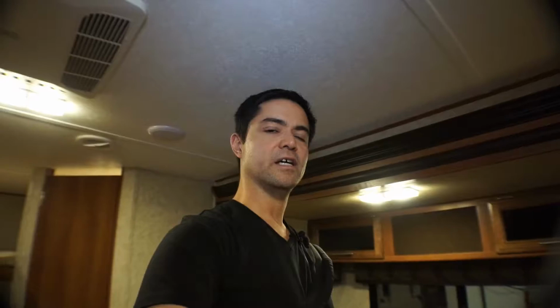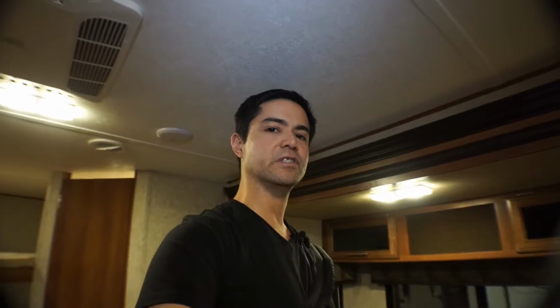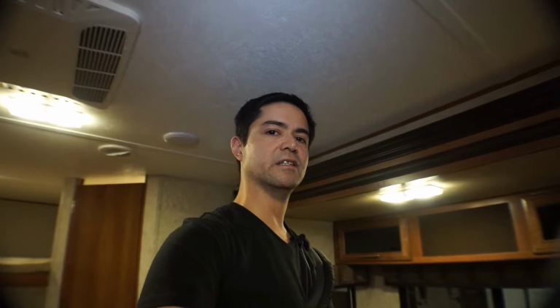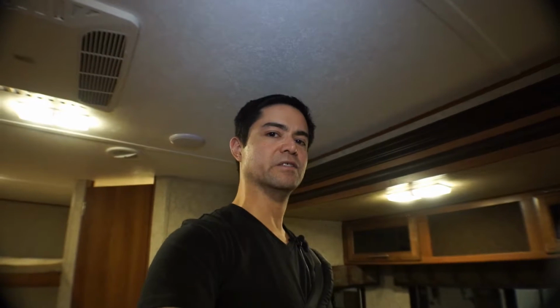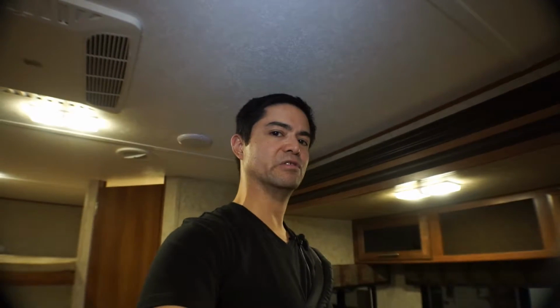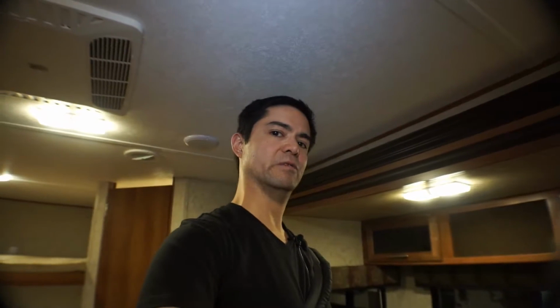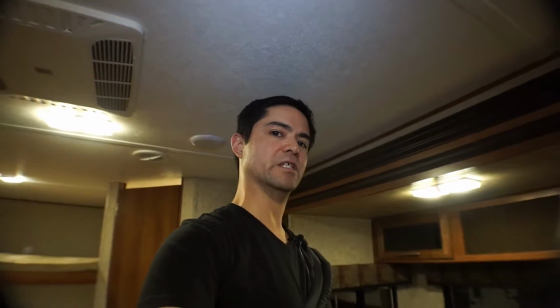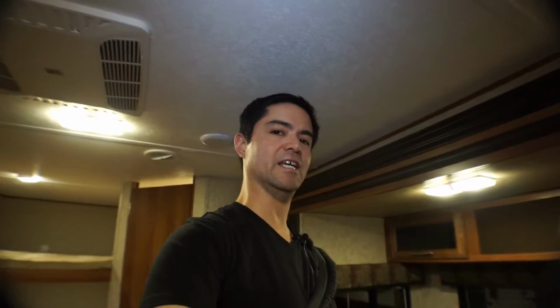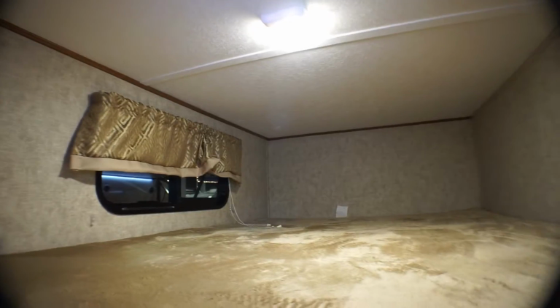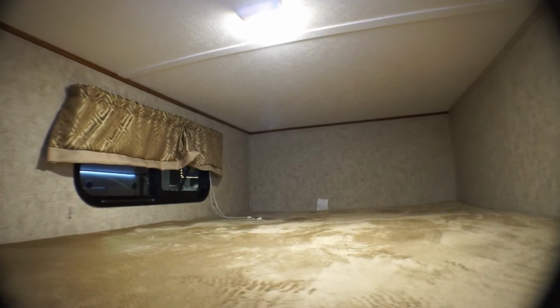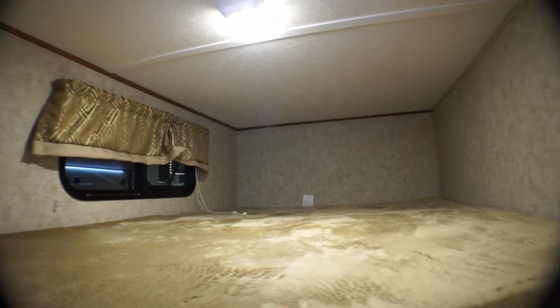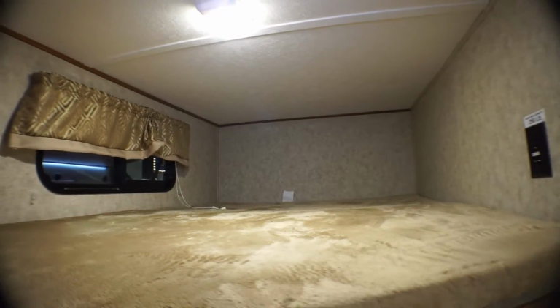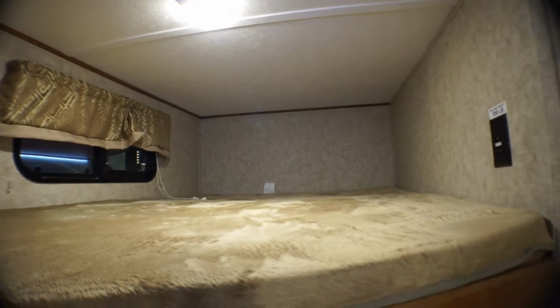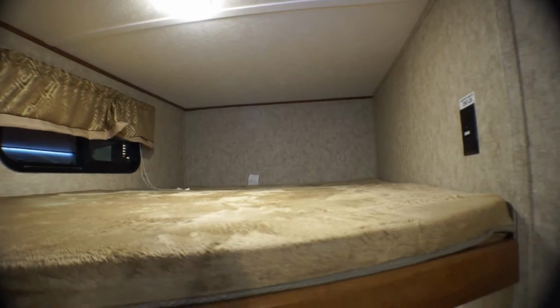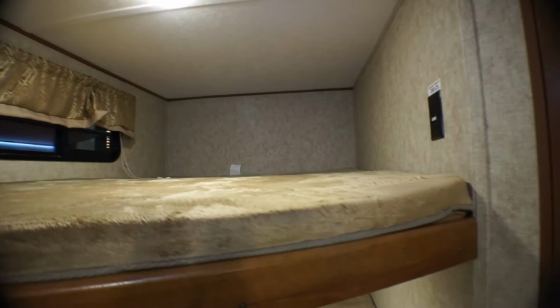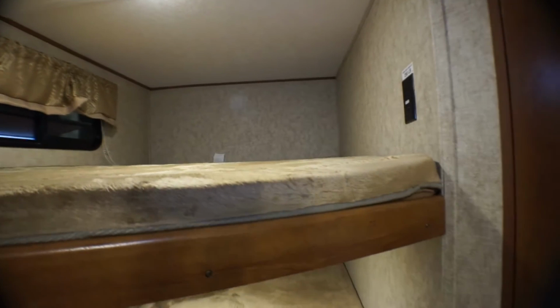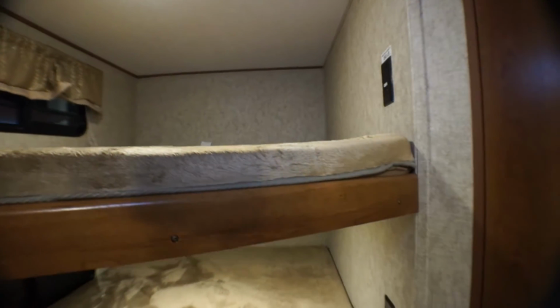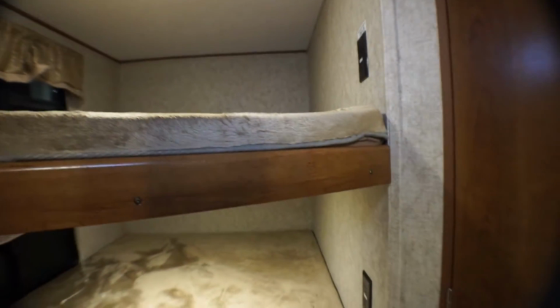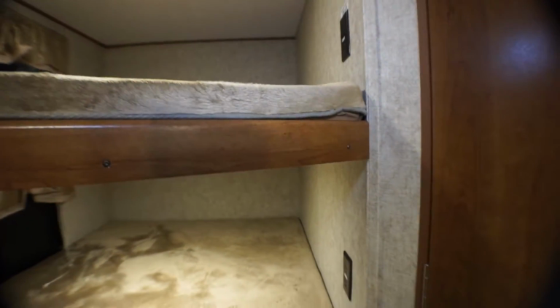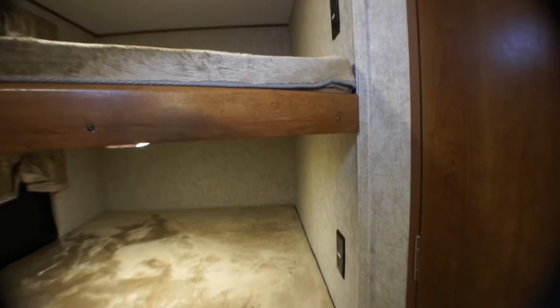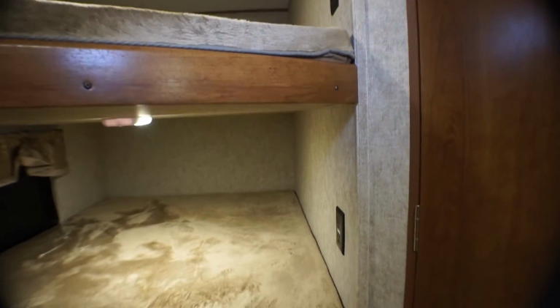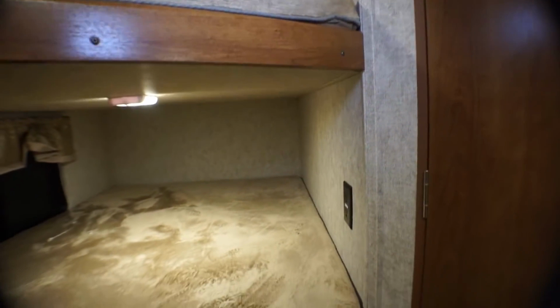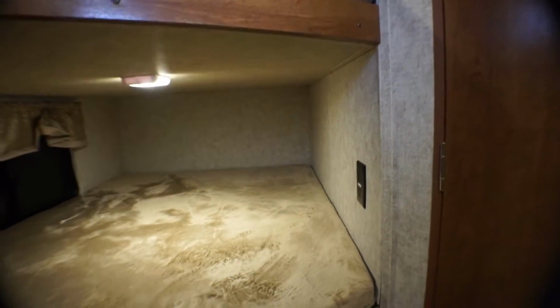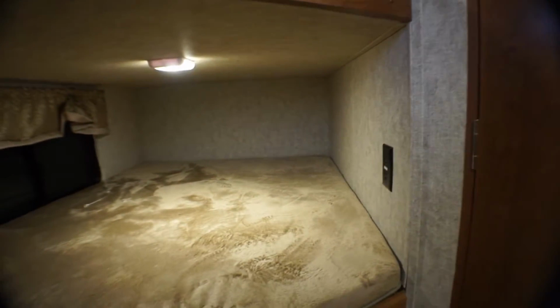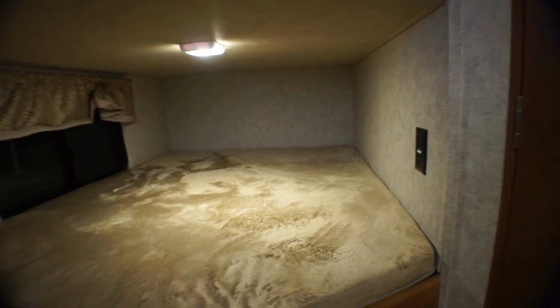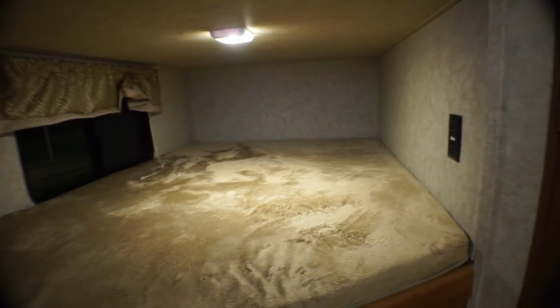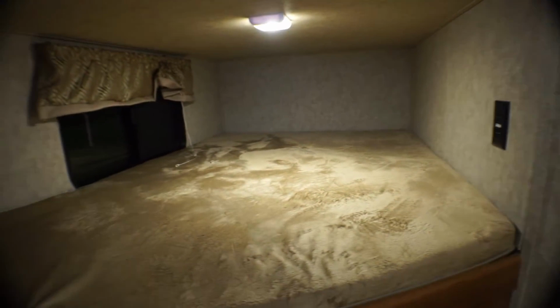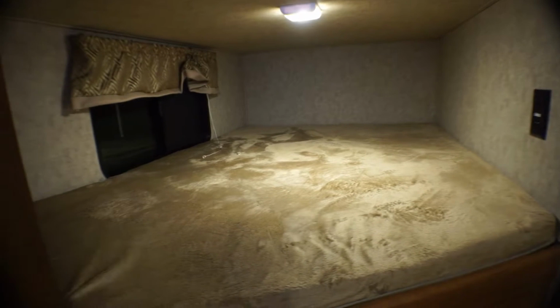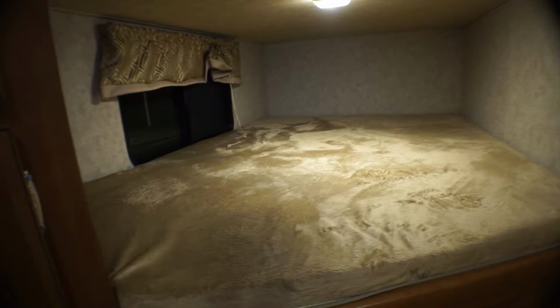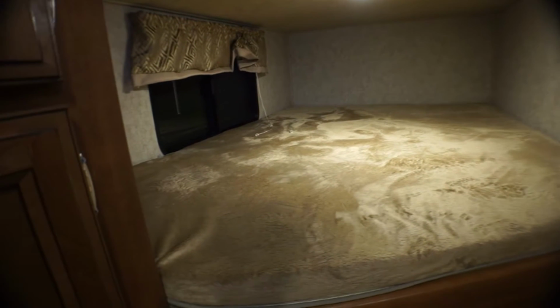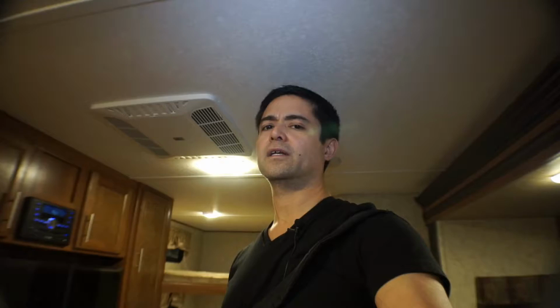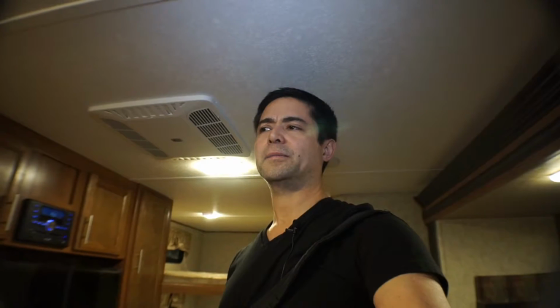I wouldn't say that the master bedroom is that roomy, and I'd also say that the bunk area is kind of odd to look at because there's no curtains or any kind of a door to separate the kids' space from the rest of the living area.